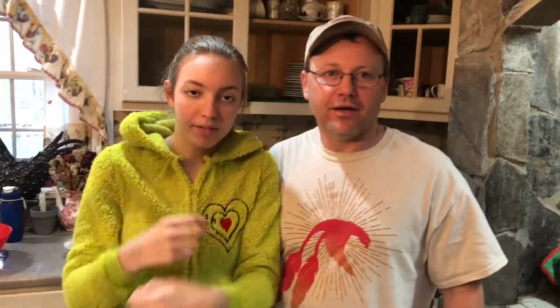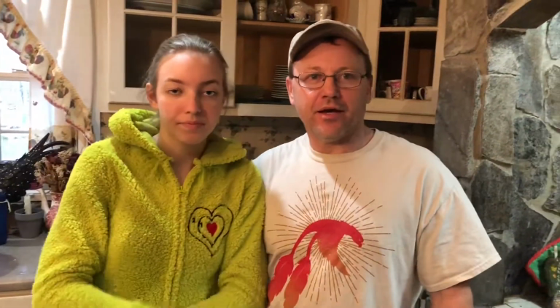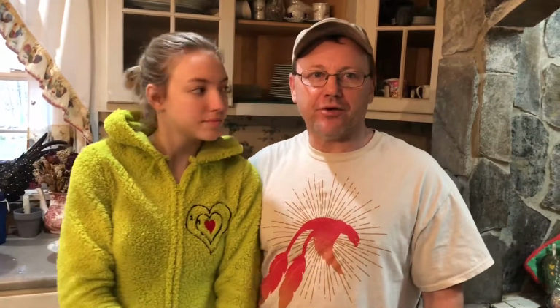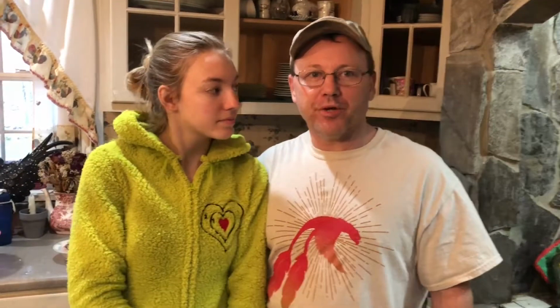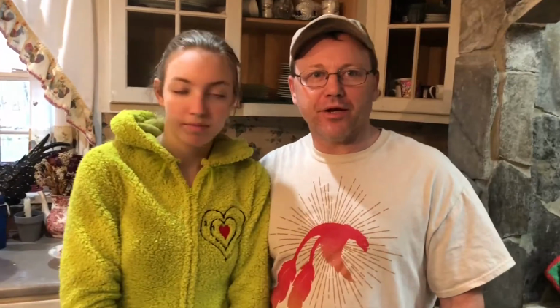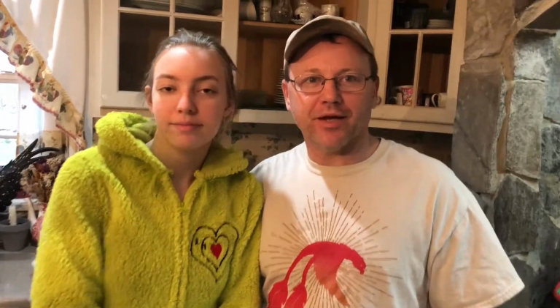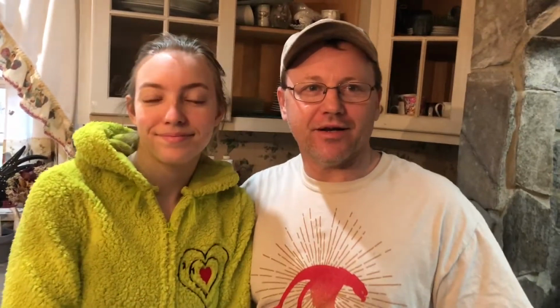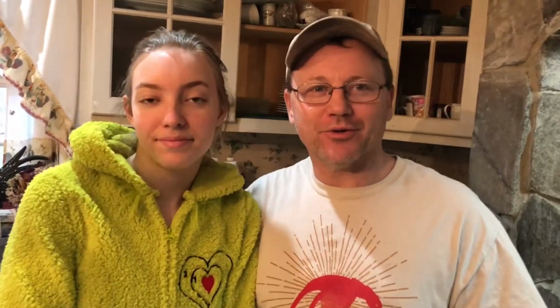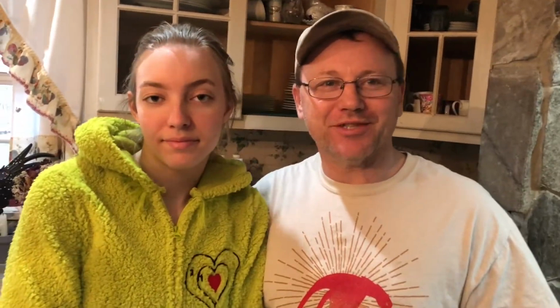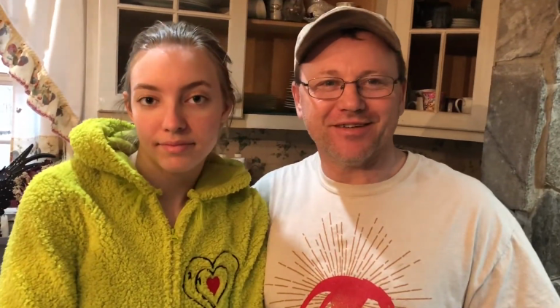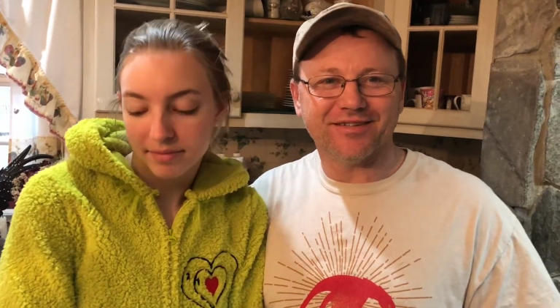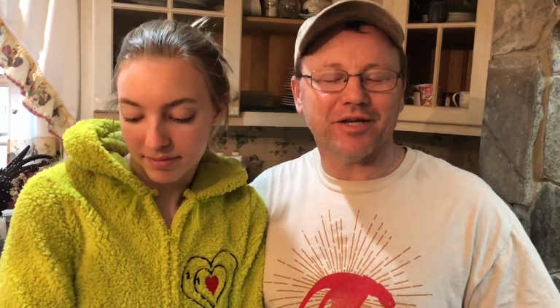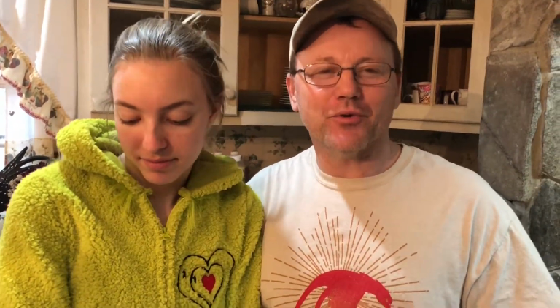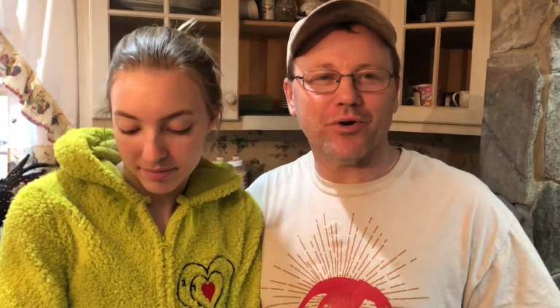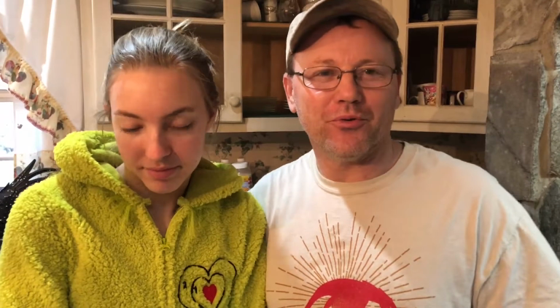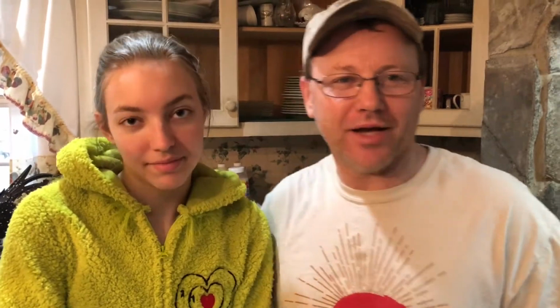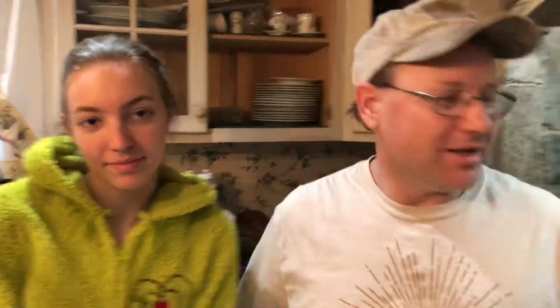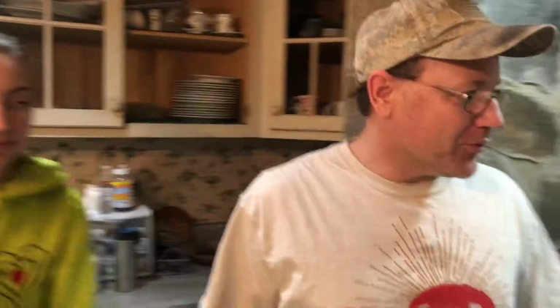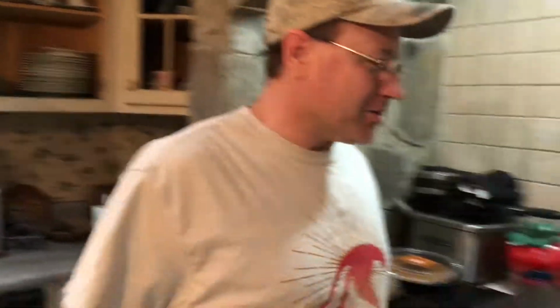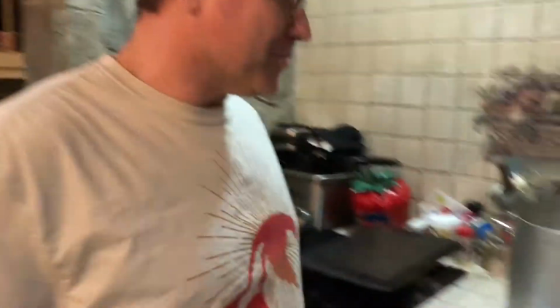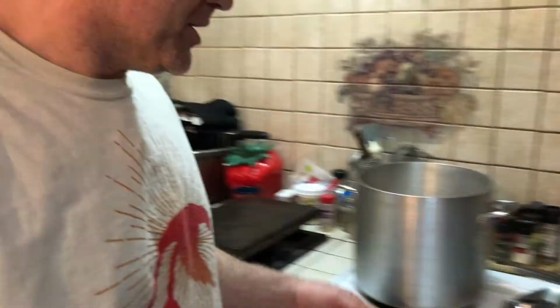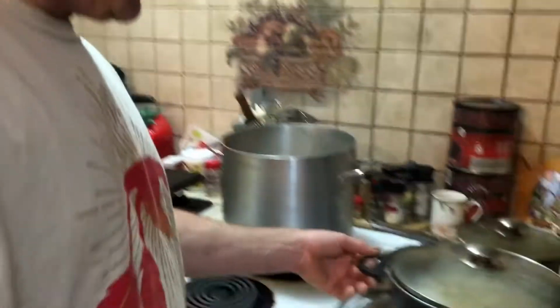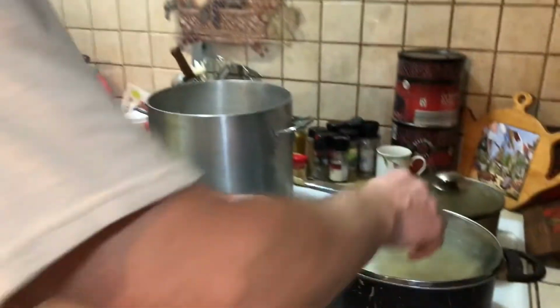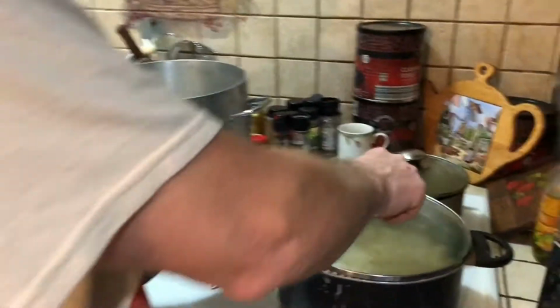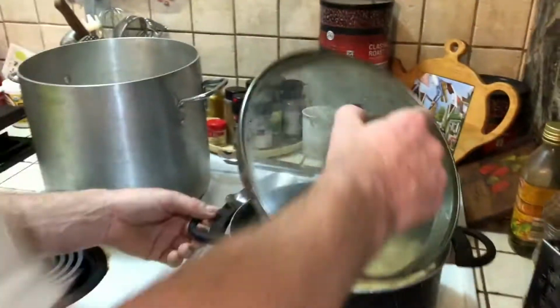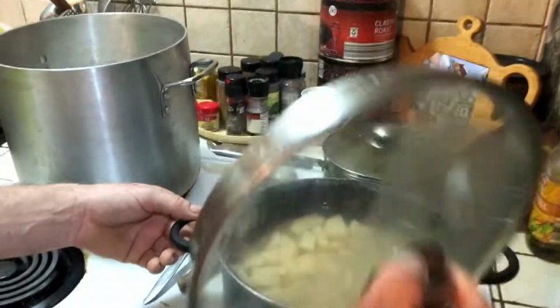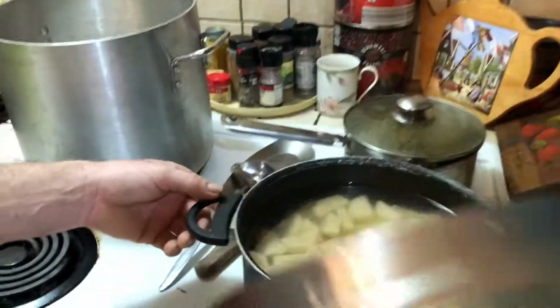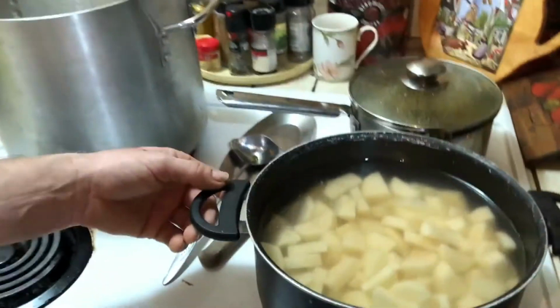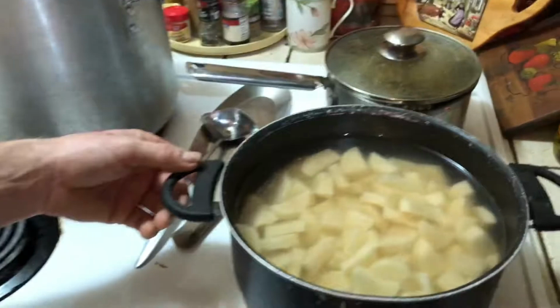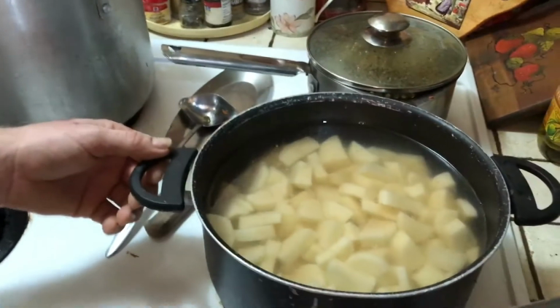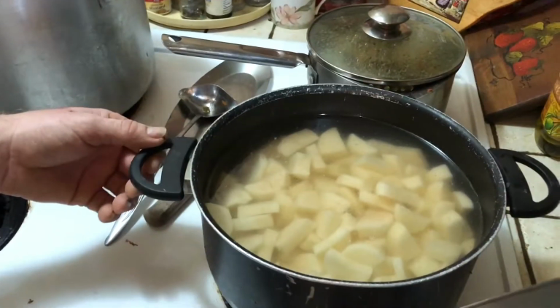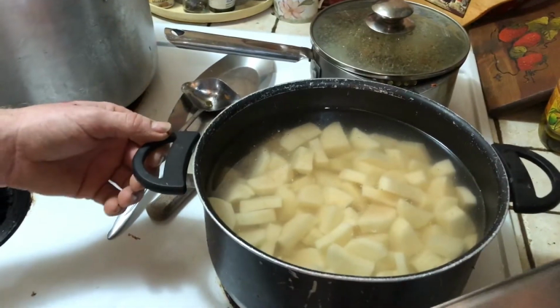Hey out there, me and Pee Wee here making Christmas dinner. I'm going to give you a quick walk through on what we've got. We've got some potatoes going here that we're going to make creamed potatoes and gravy.